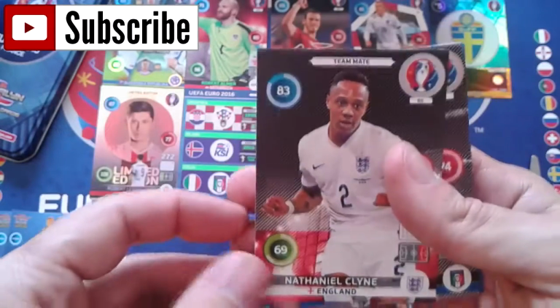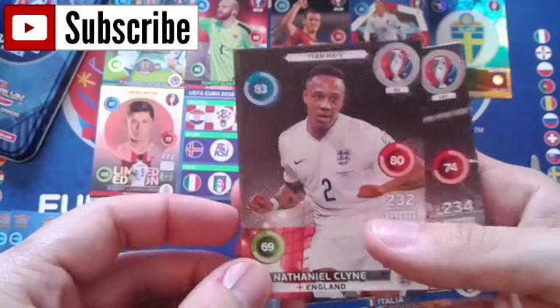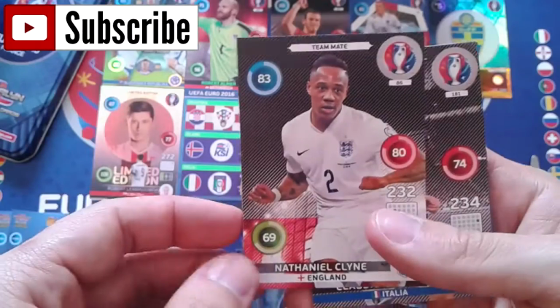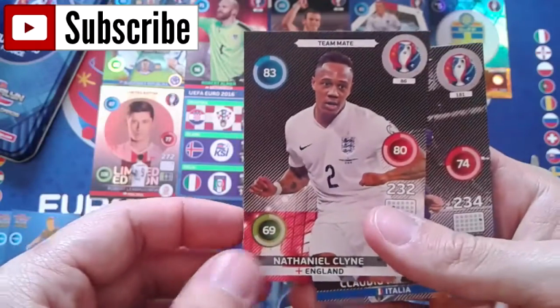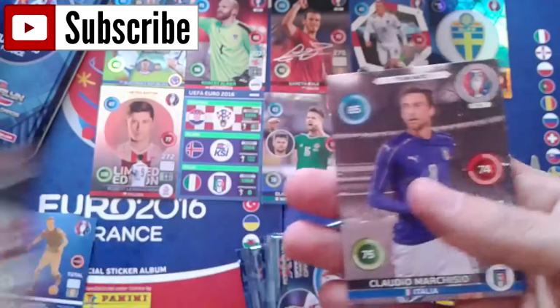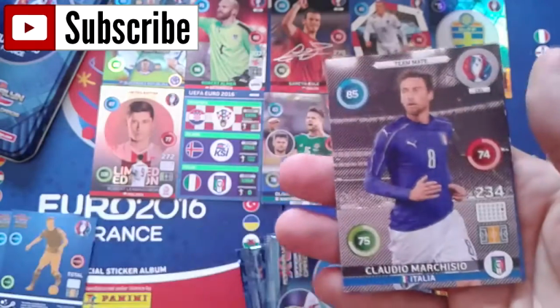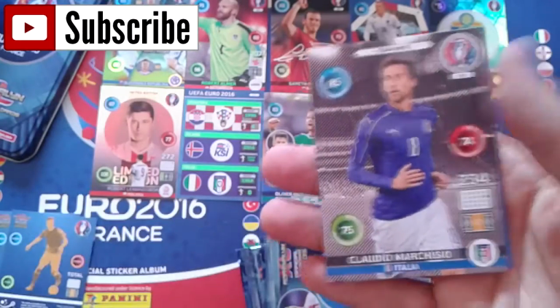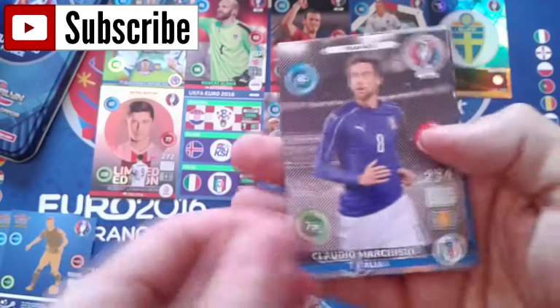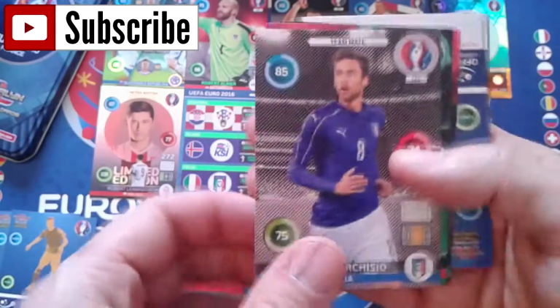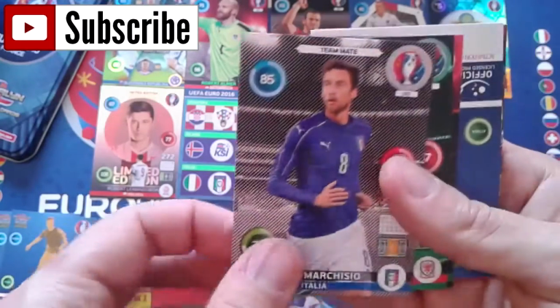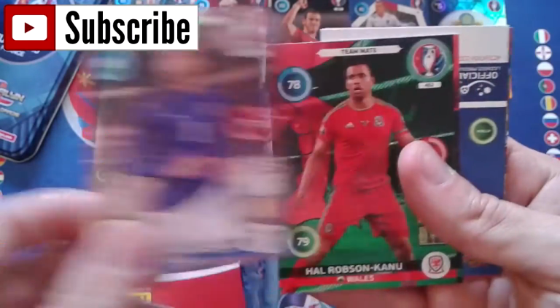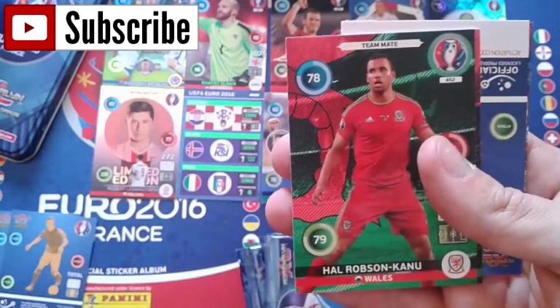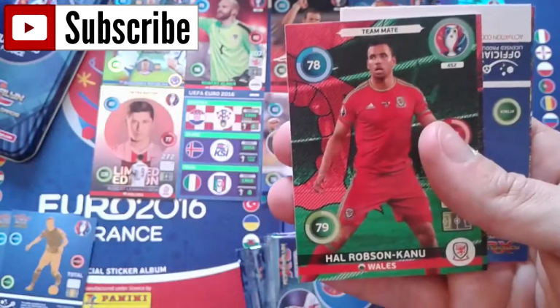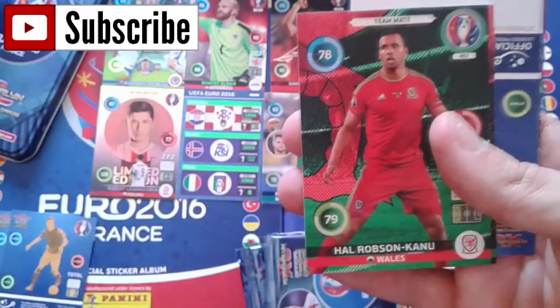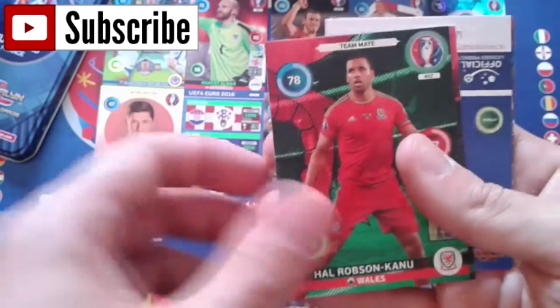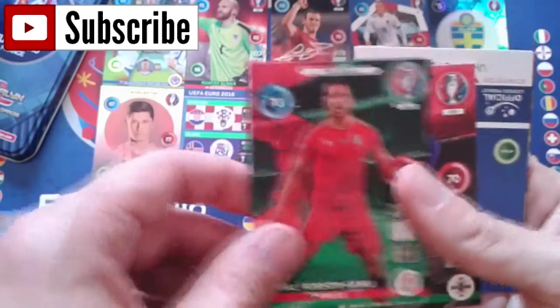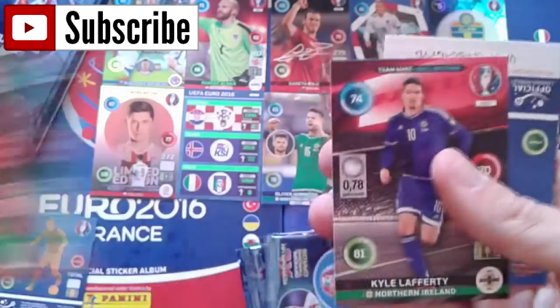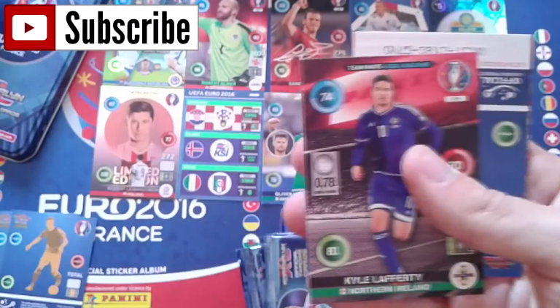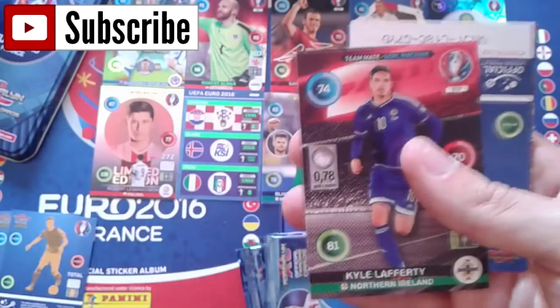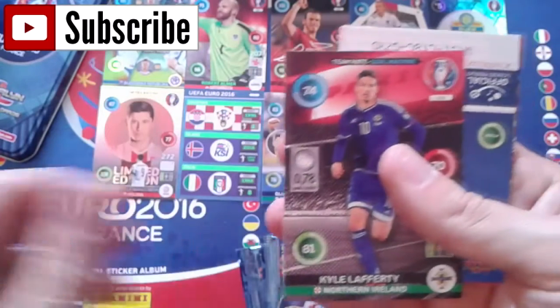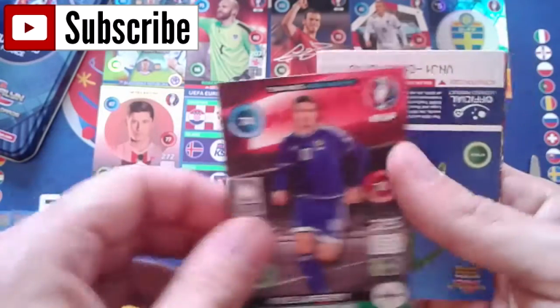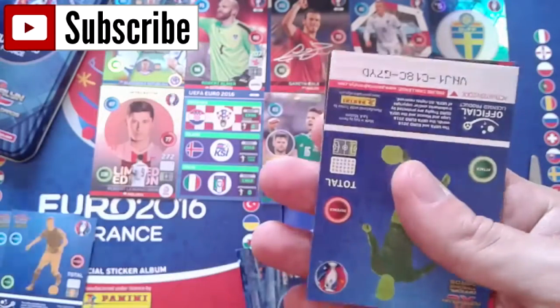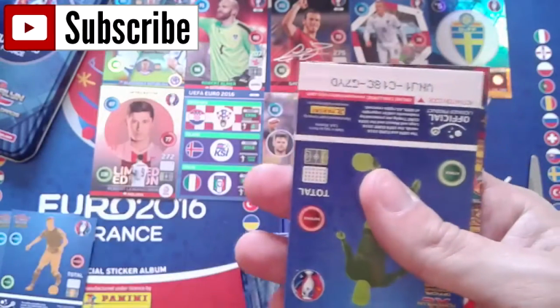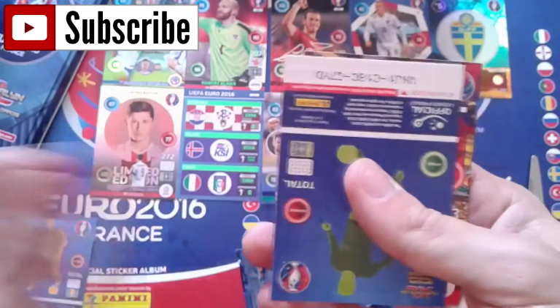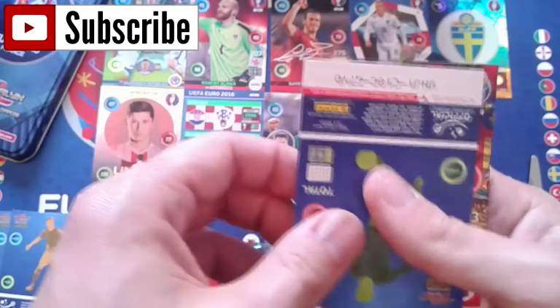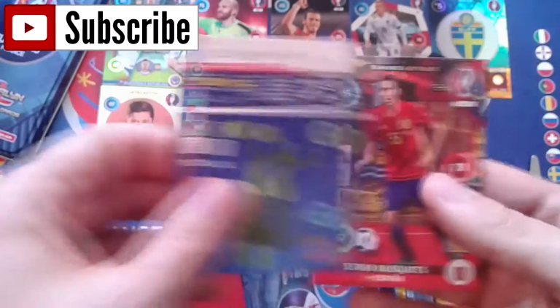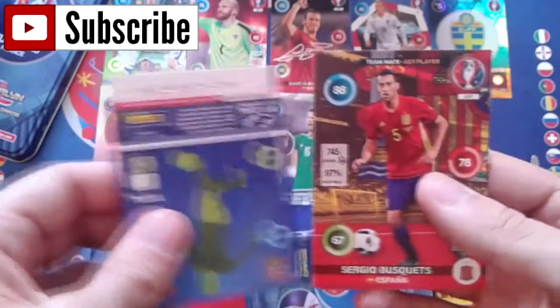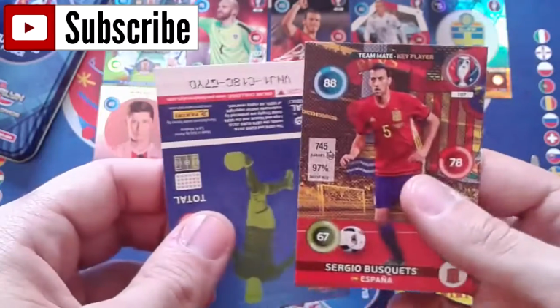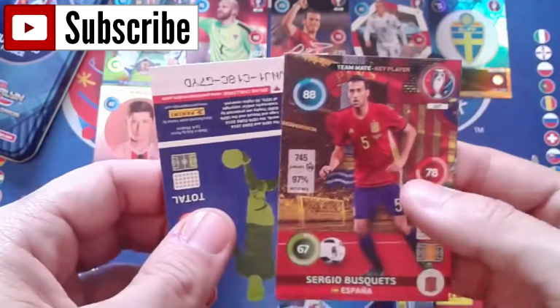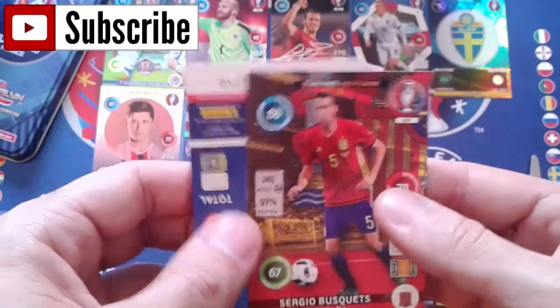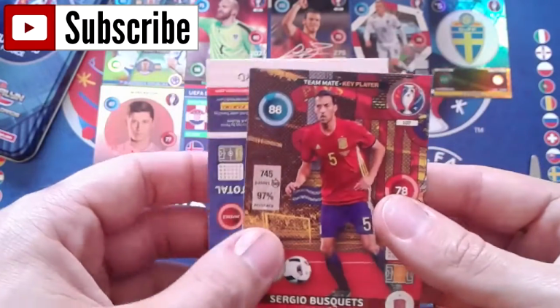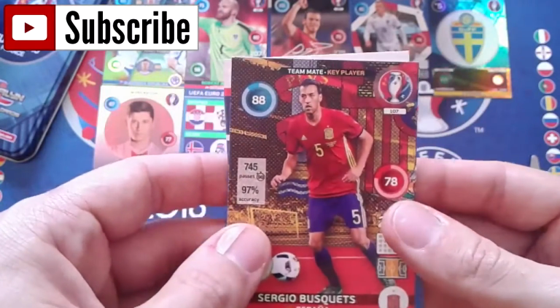From the fifth booster: Nathaniel Clyne England, Claudio Marchisio, Robson Cano, Kyle Lafferty.